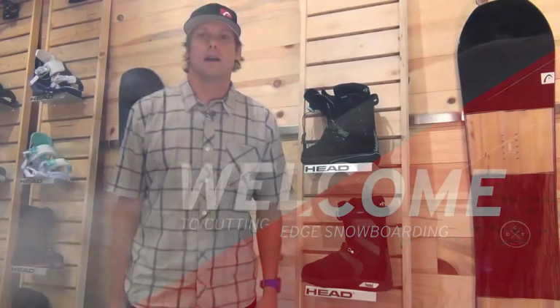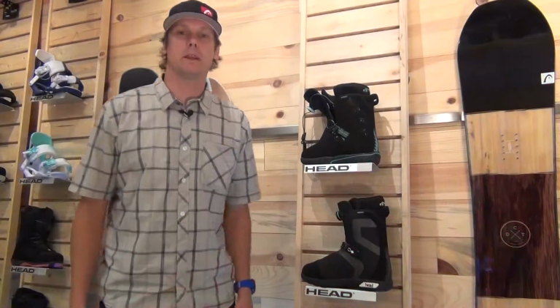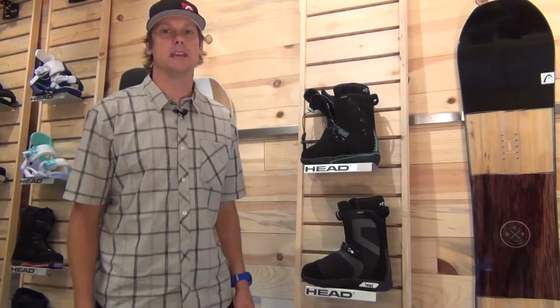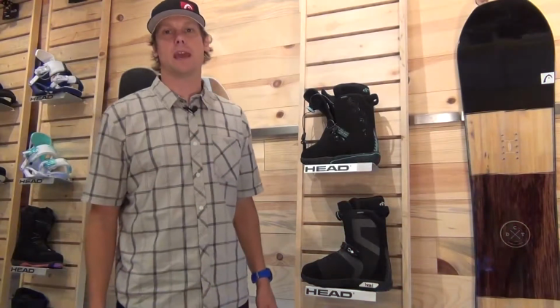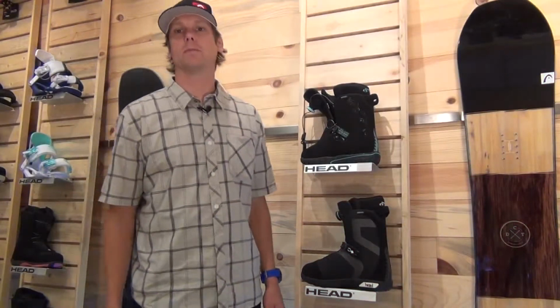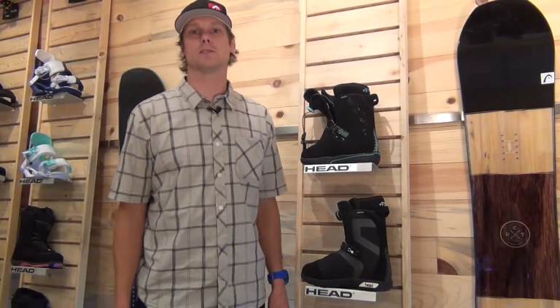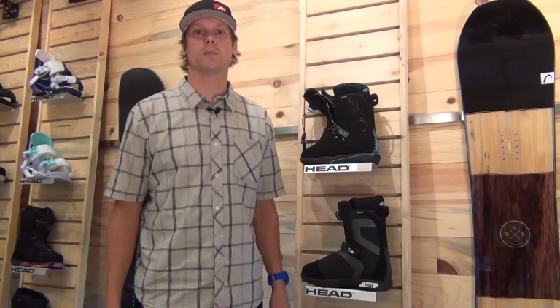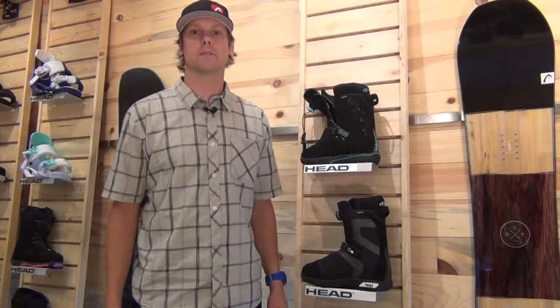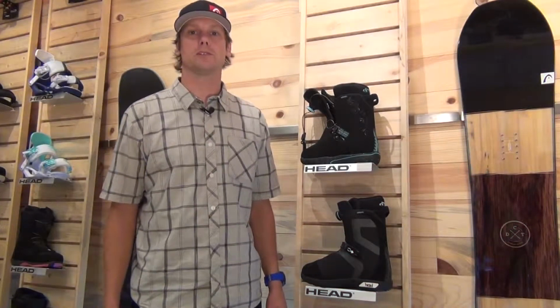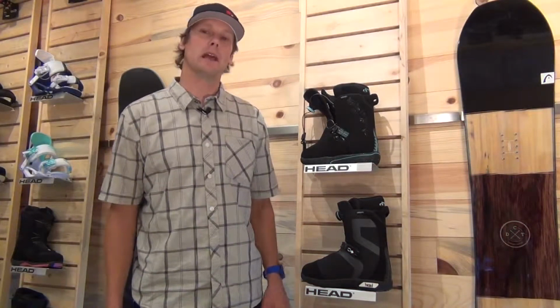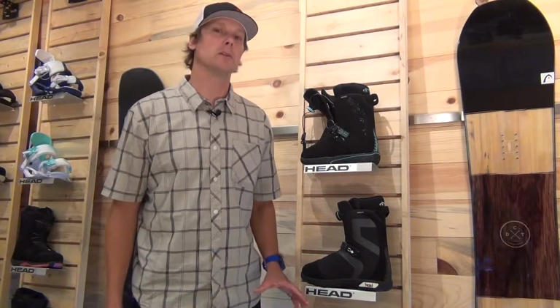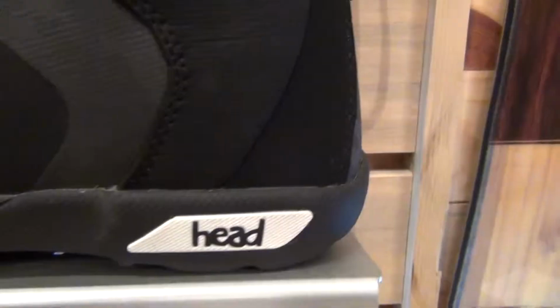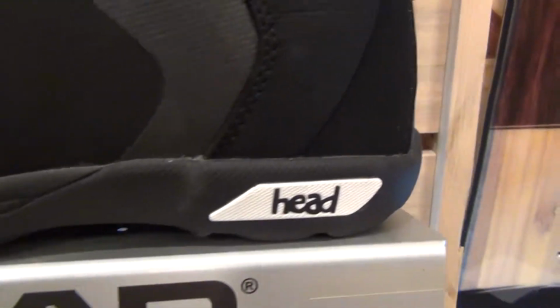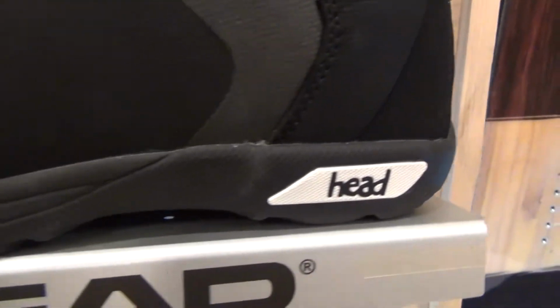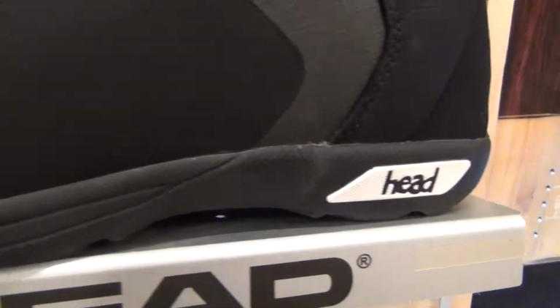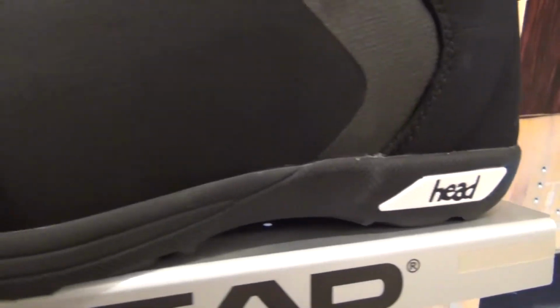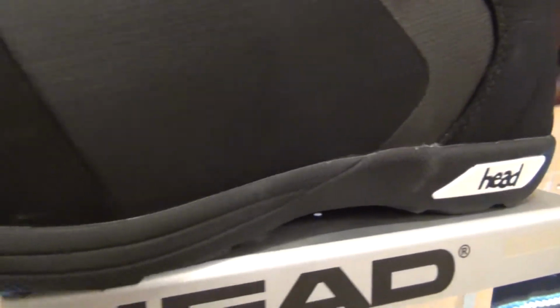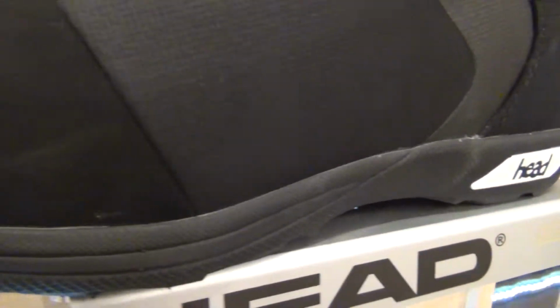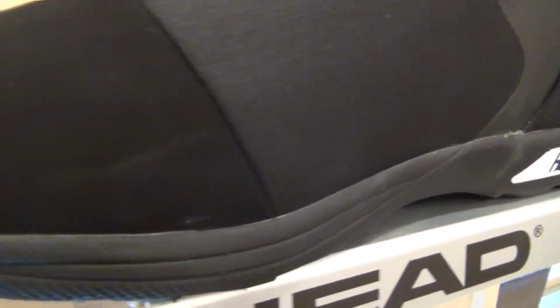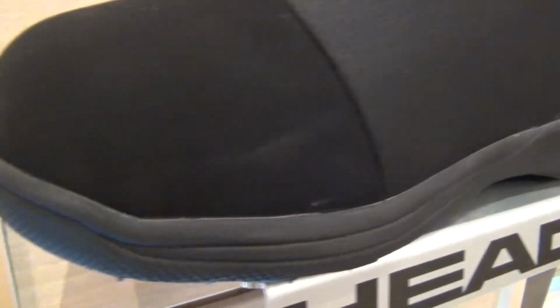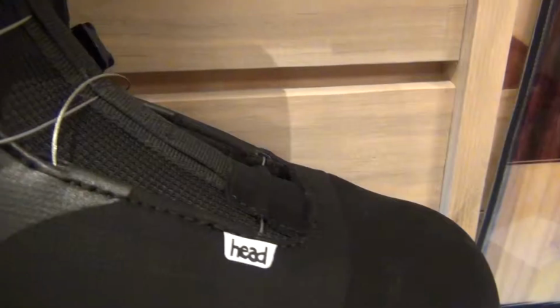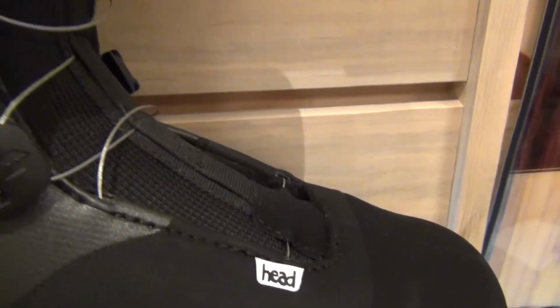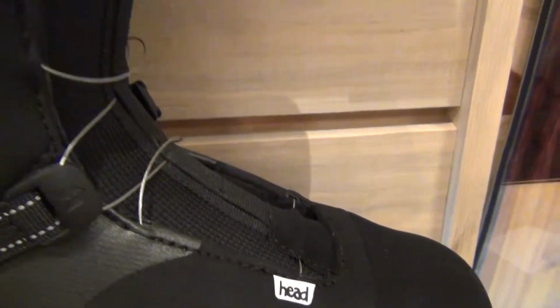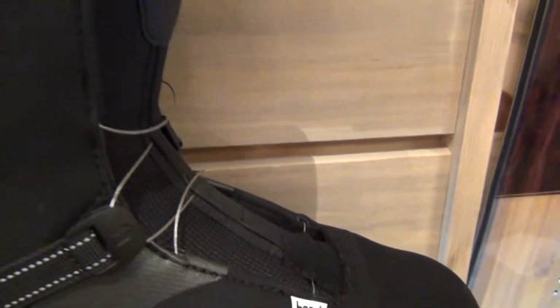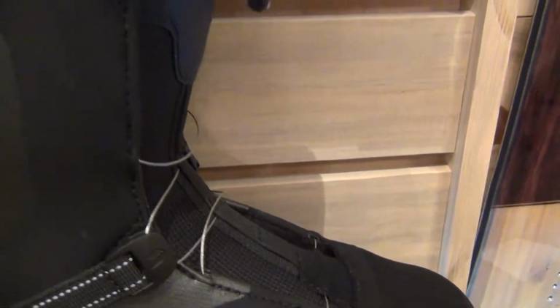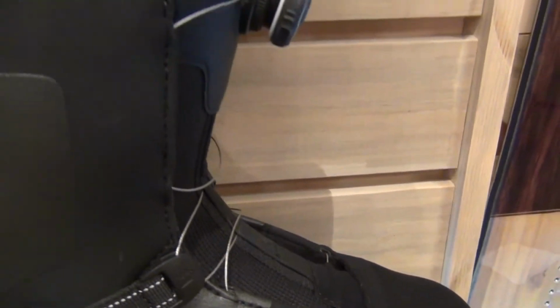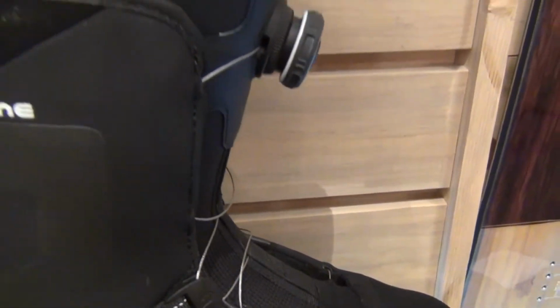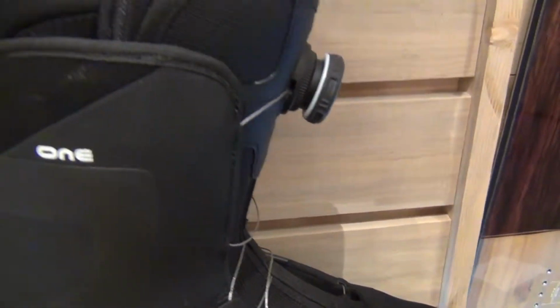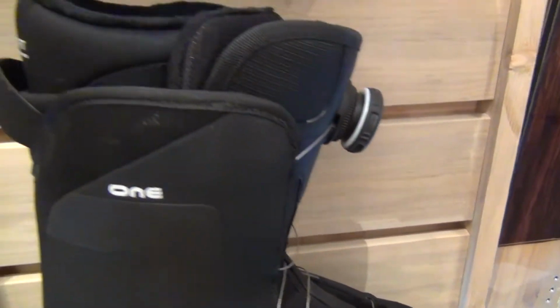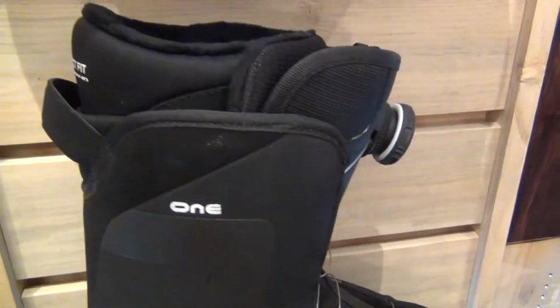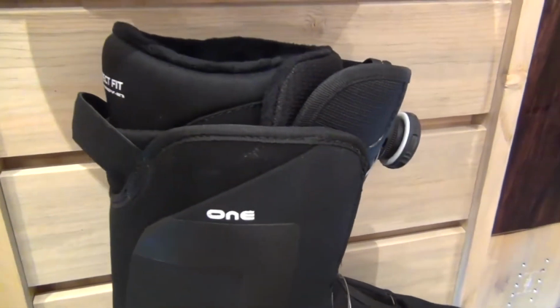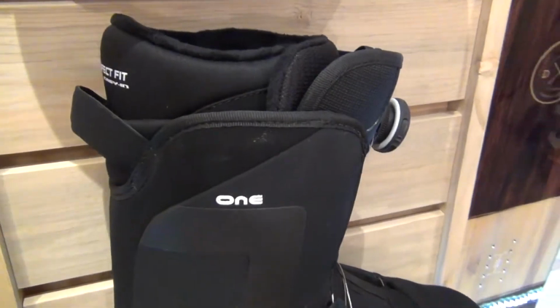Hi, my name is Davey Kammer. I'm the head snowboard product manager and I'm here in Boulder, Colorado at our showroom to talk about a brand new boot that we just launched in the marketplace, the ONE BOA boot.